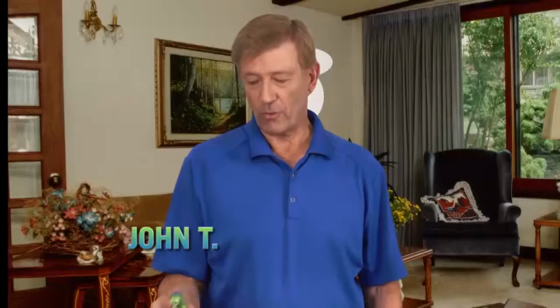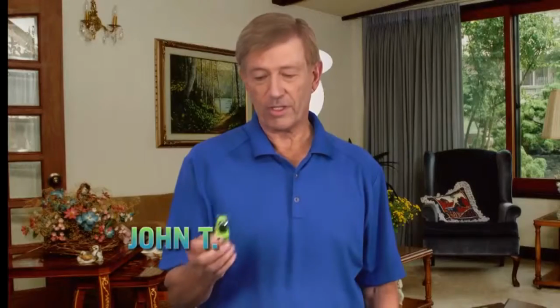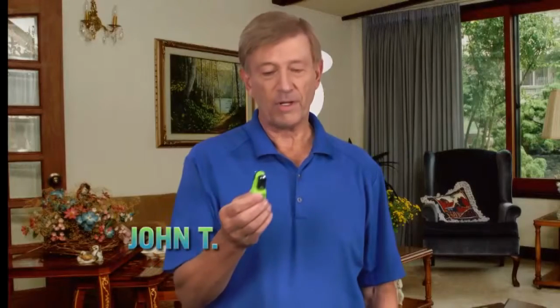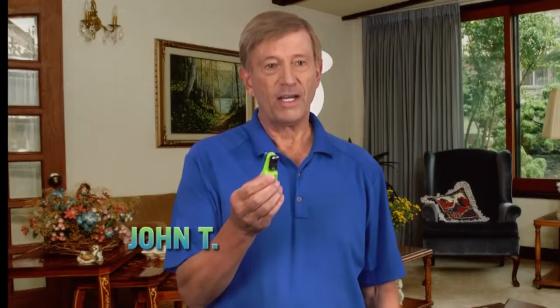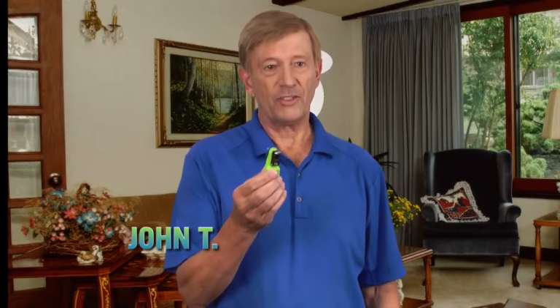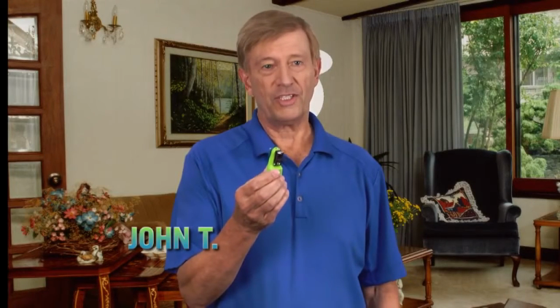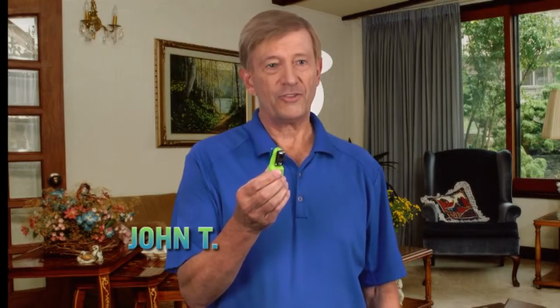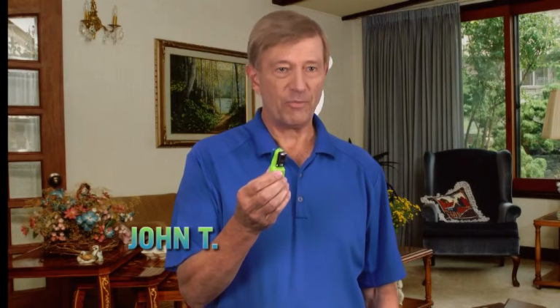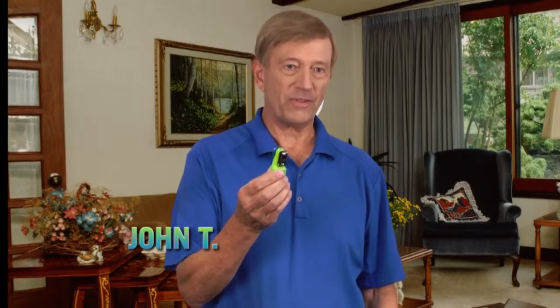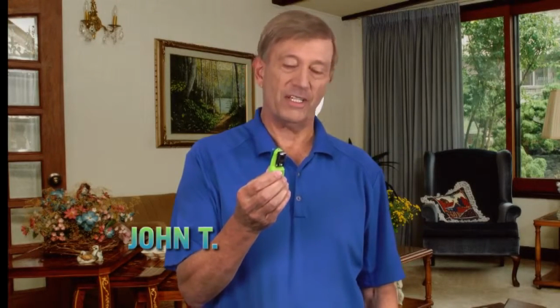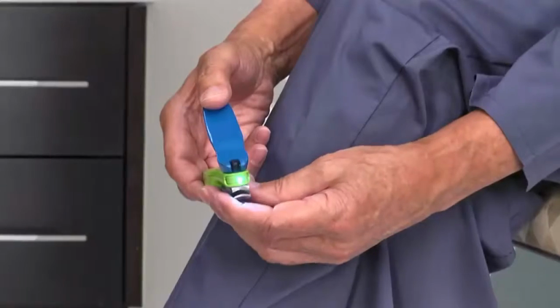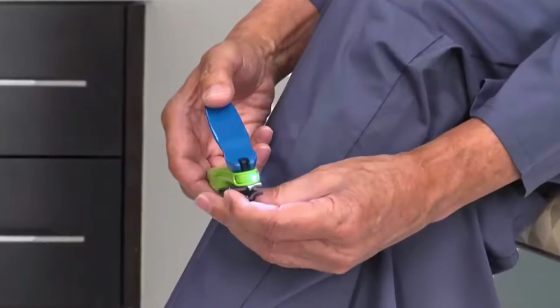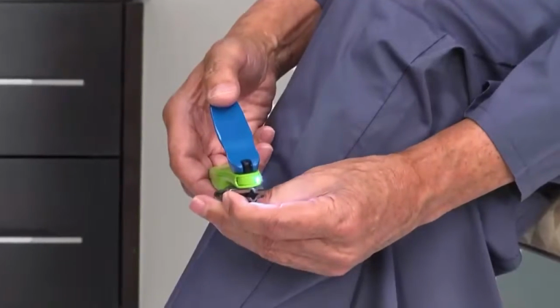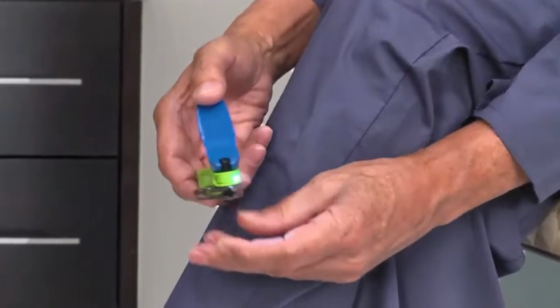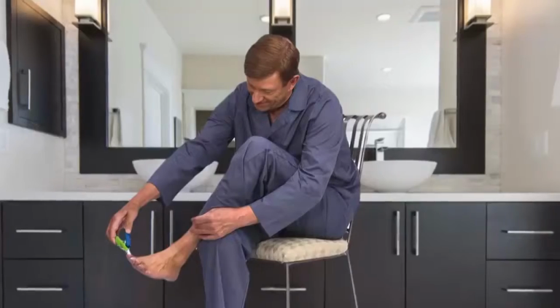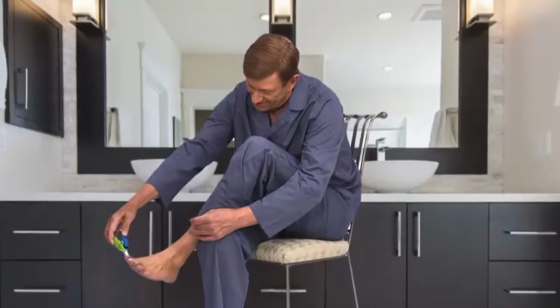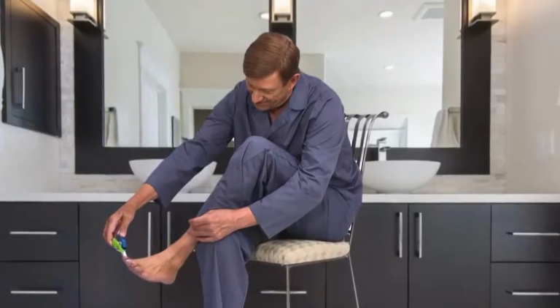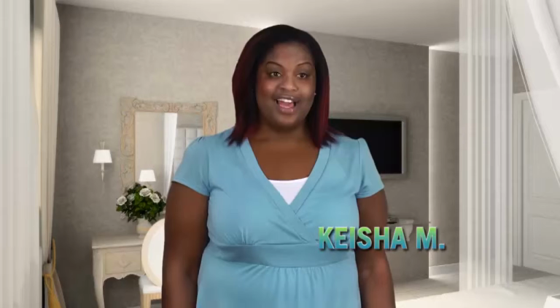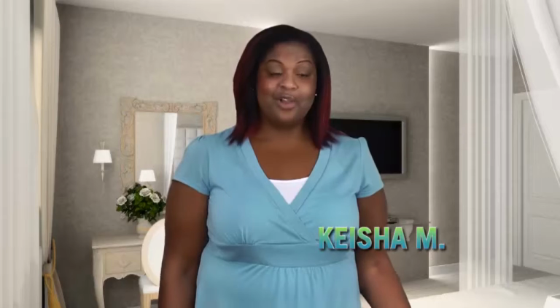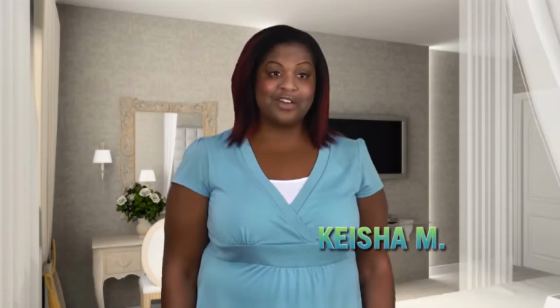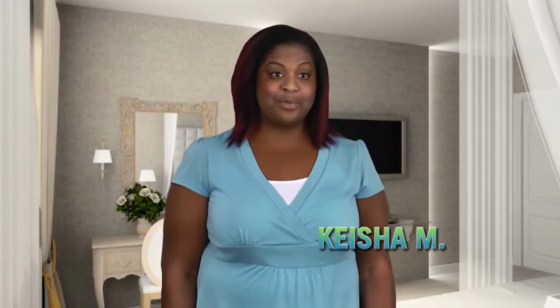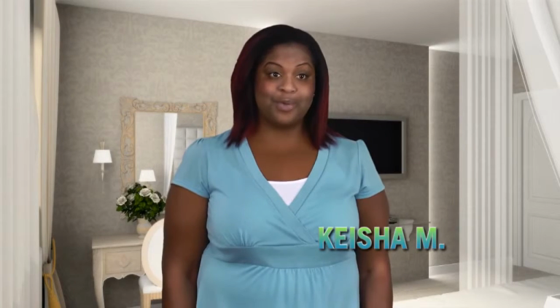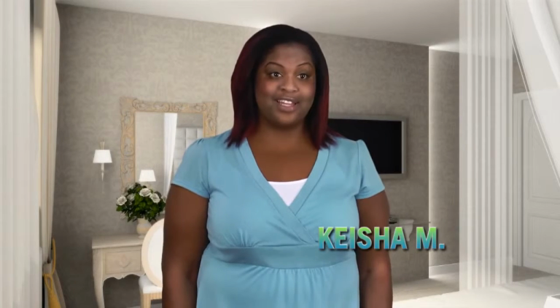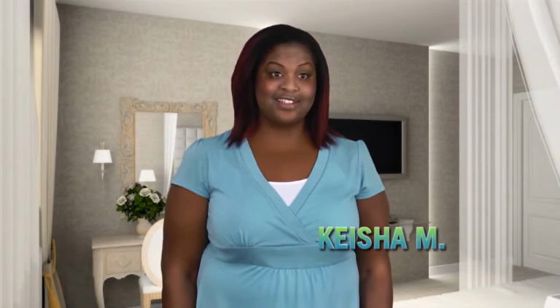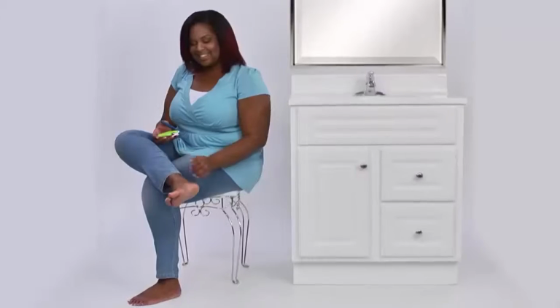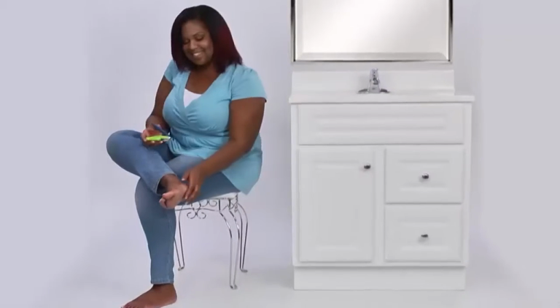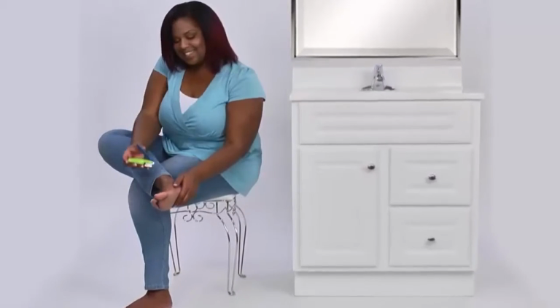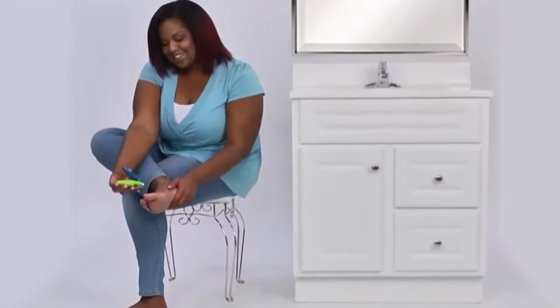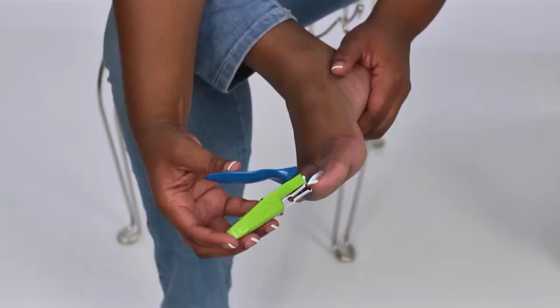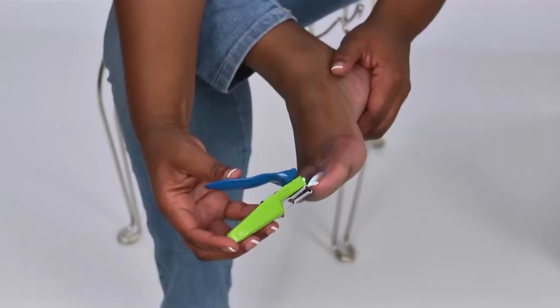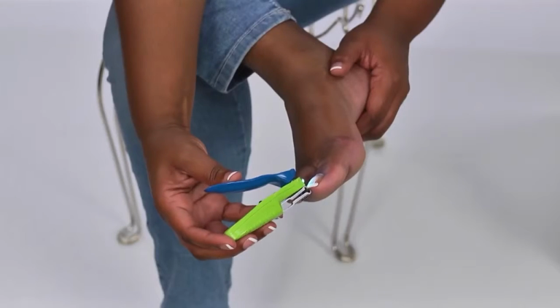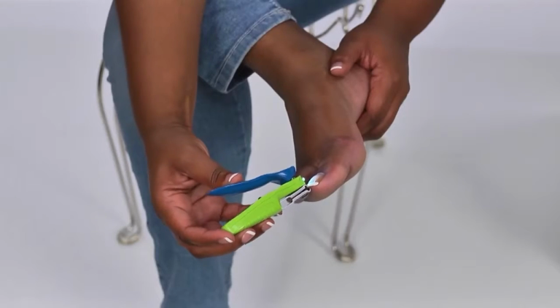With Wonder Clipper, I can see each nail perfectly, and with the angled clipper, I get a perfect cut. I no longer have trouble trimming my nails. Now Wonder Clipper makes it so easy.